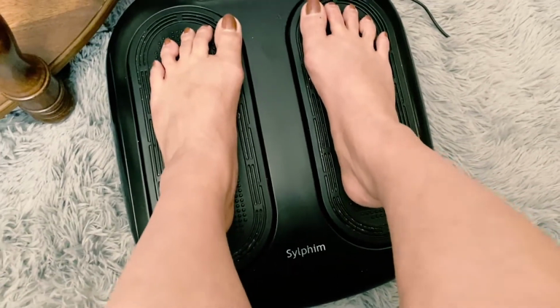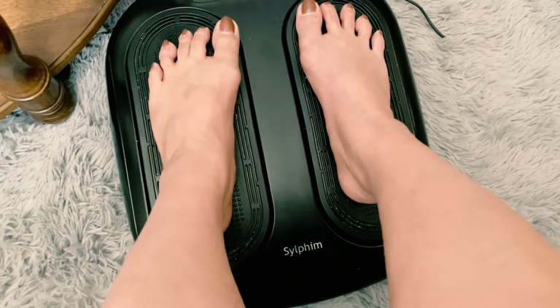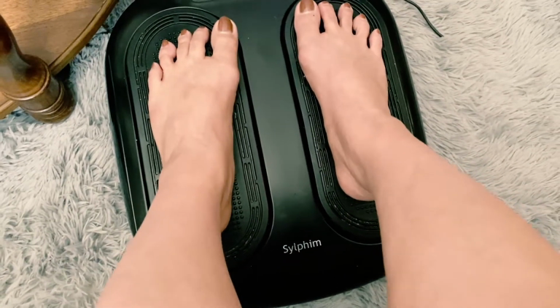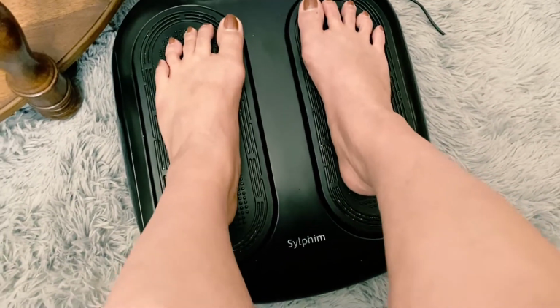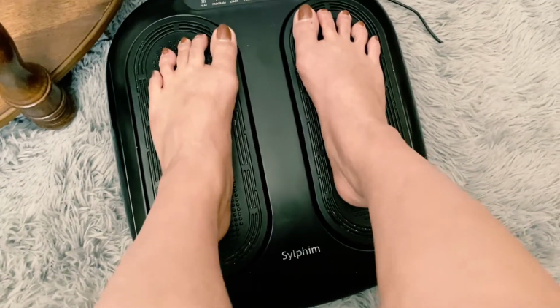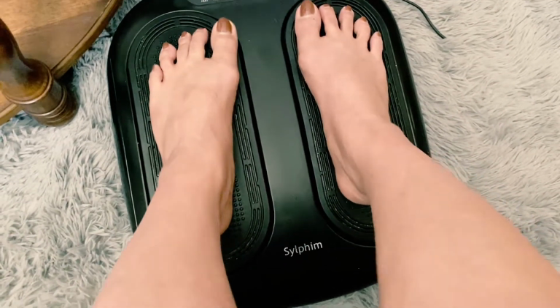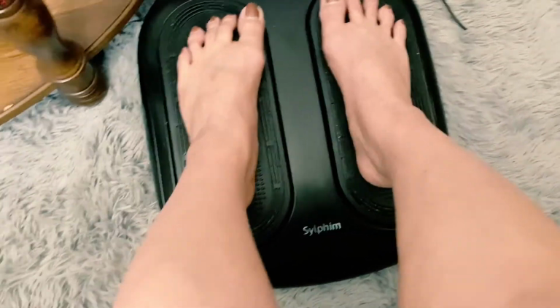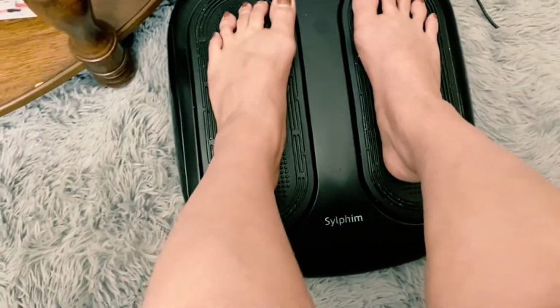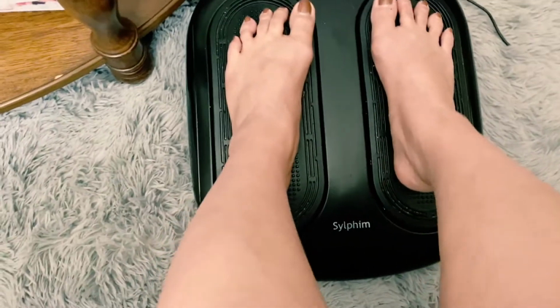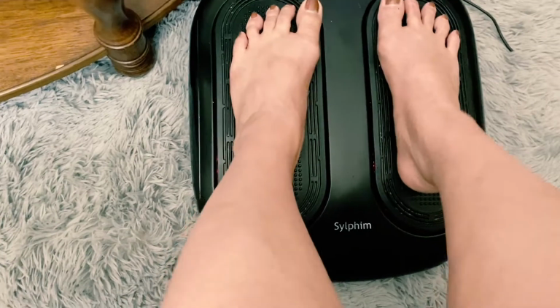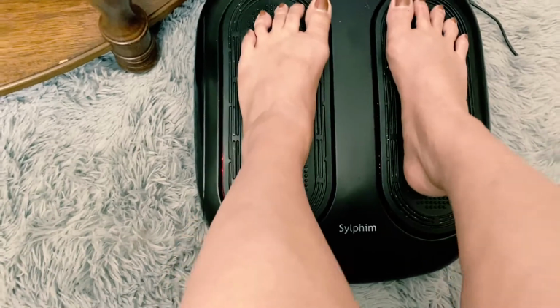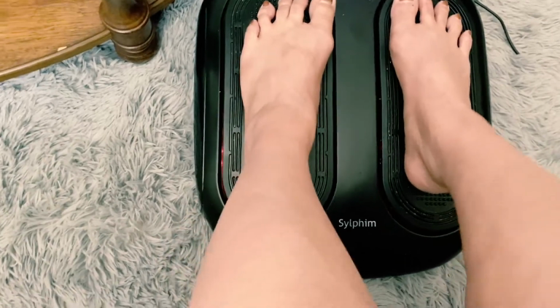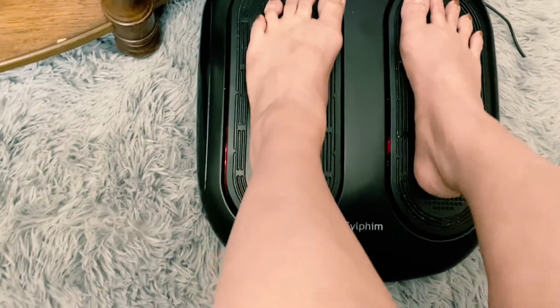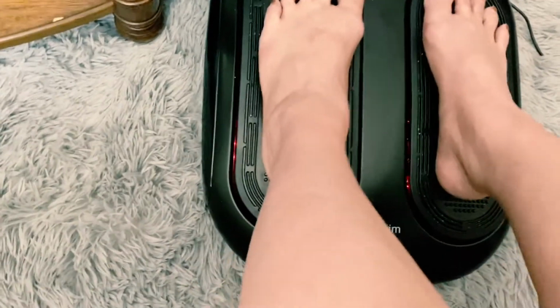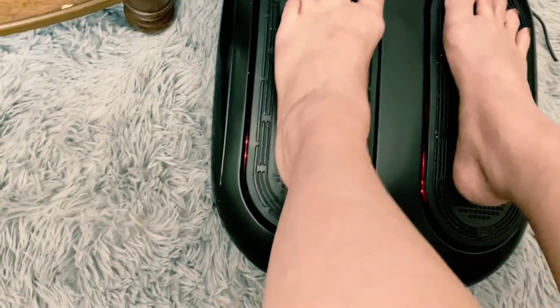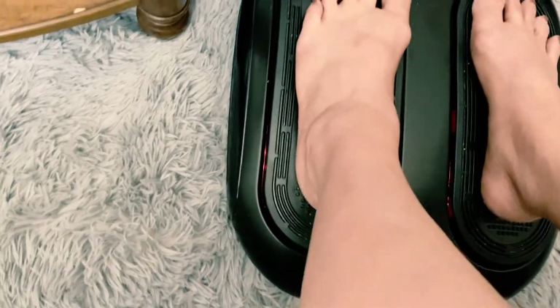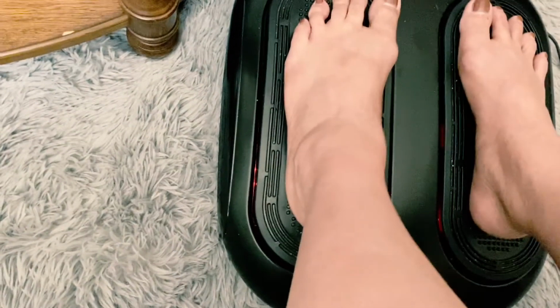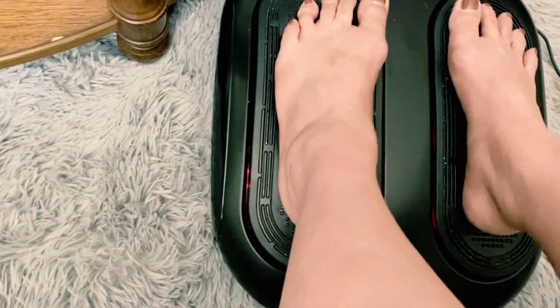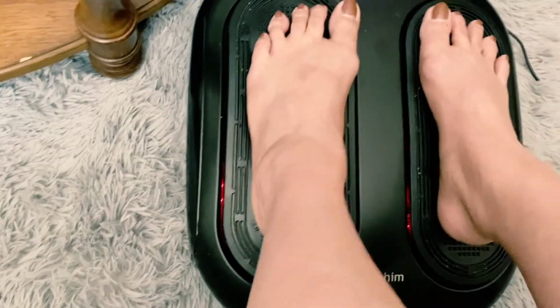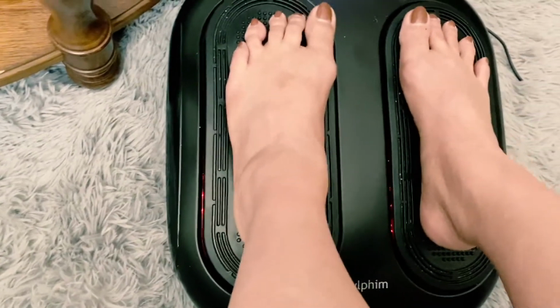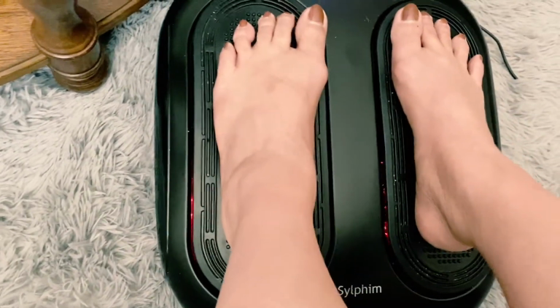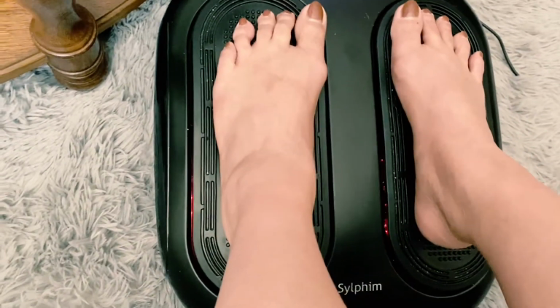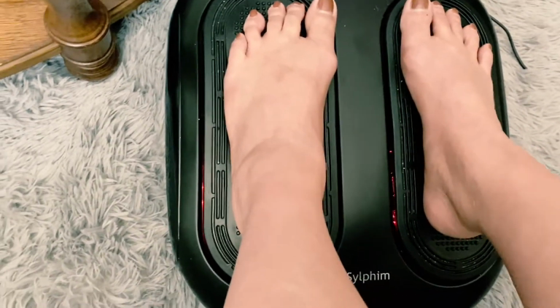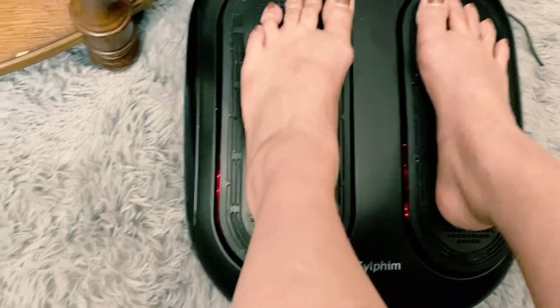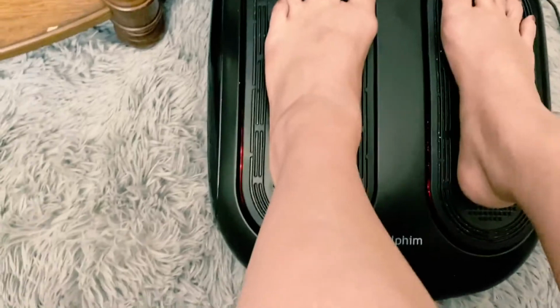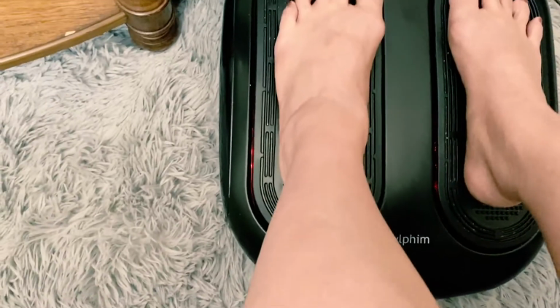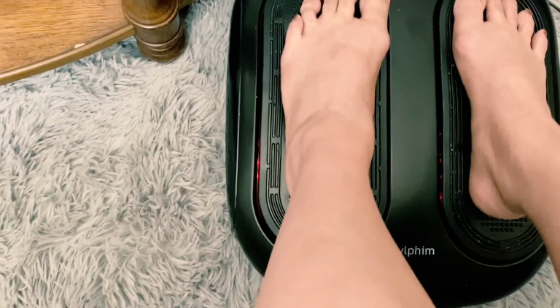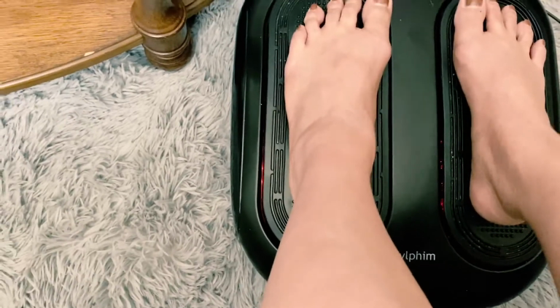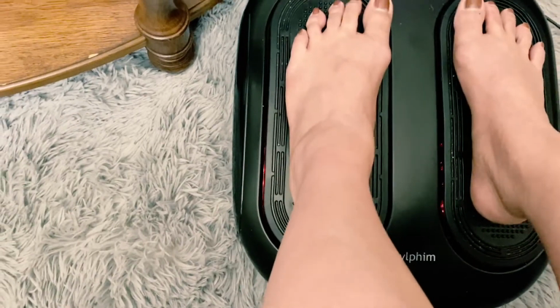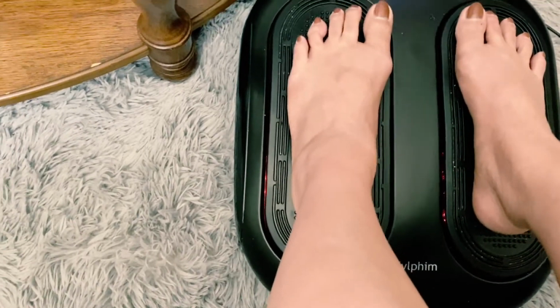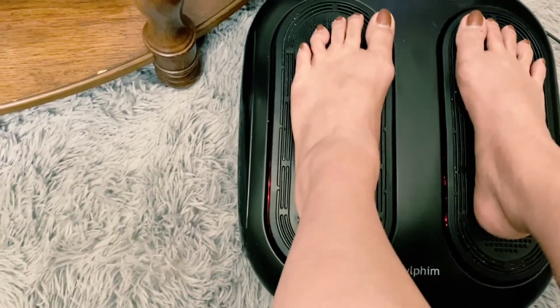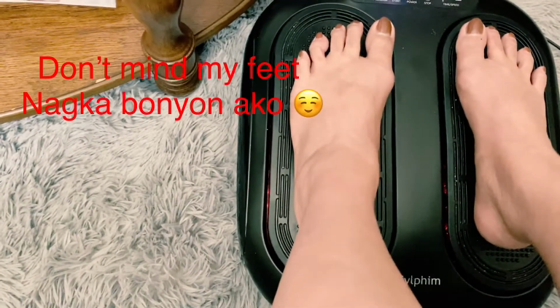Now I'm sweating. It's really a nice feeling, because you know, it's really nice.